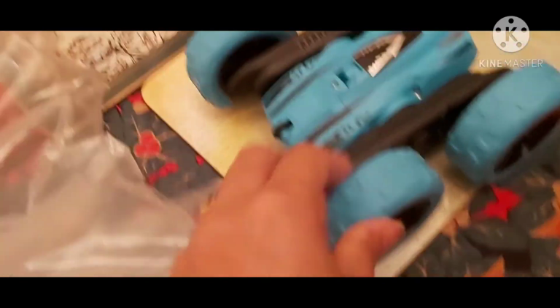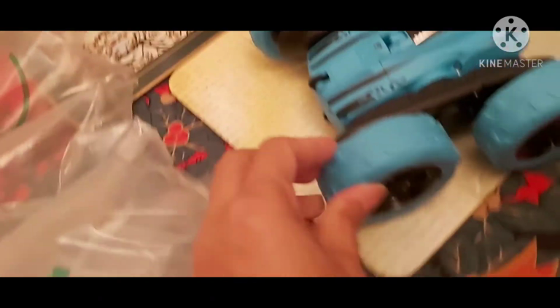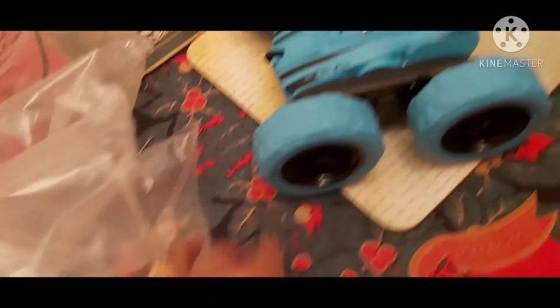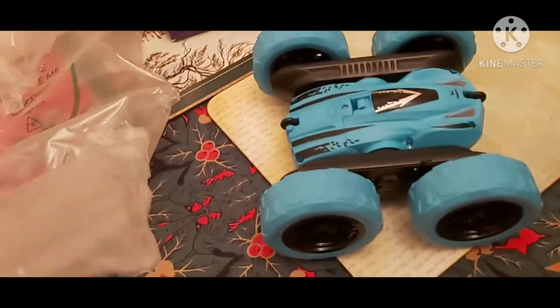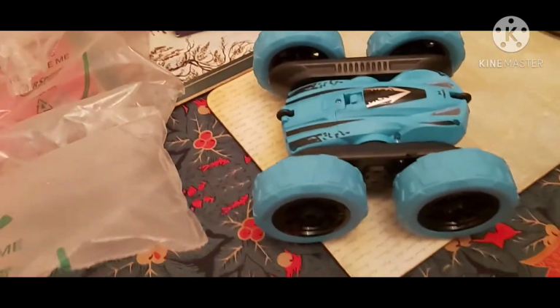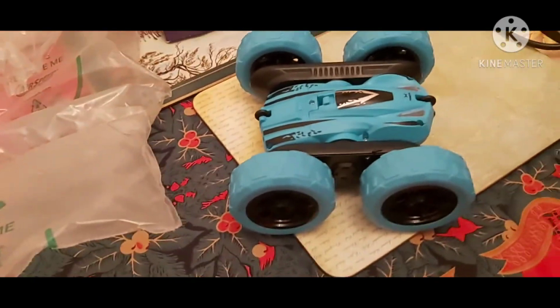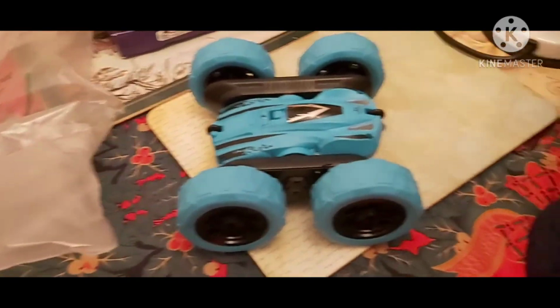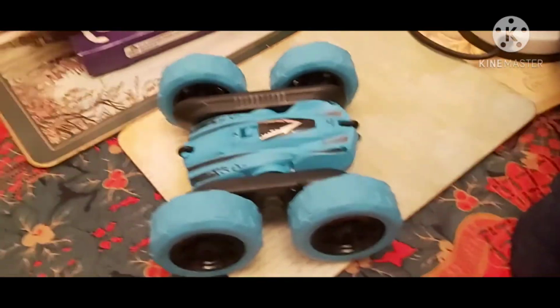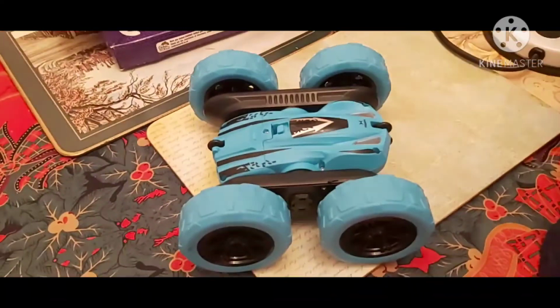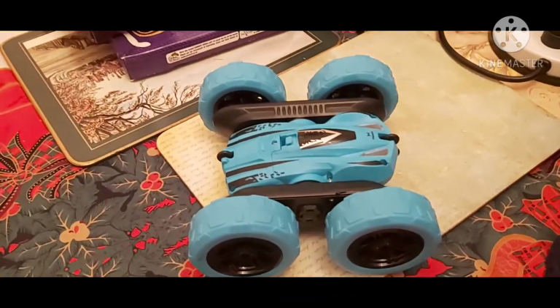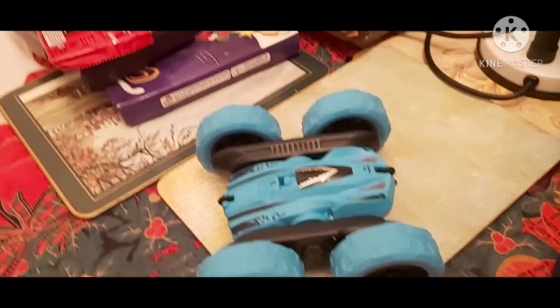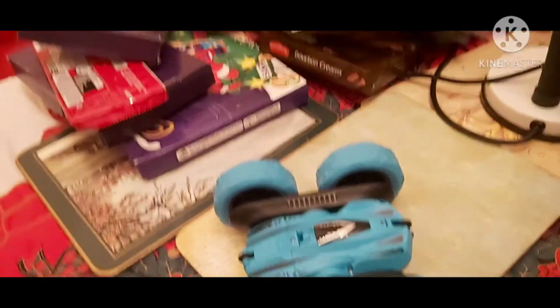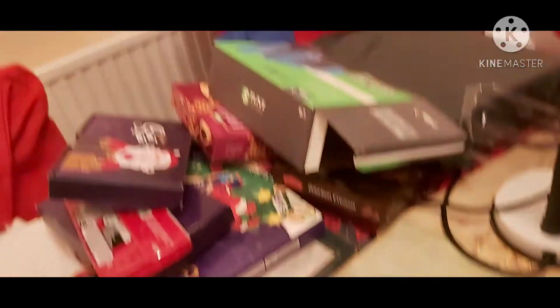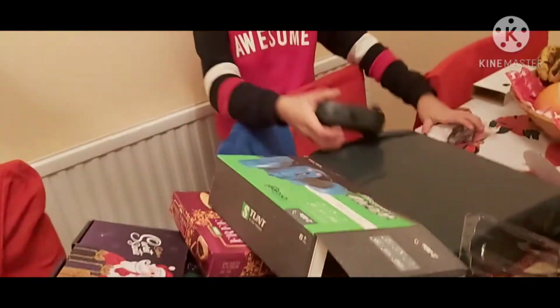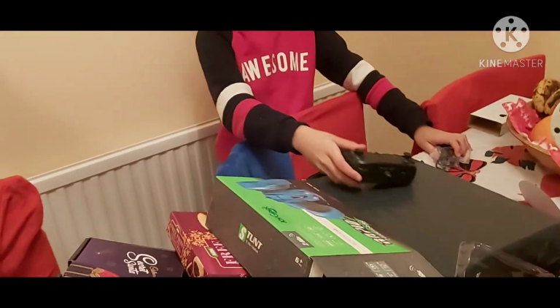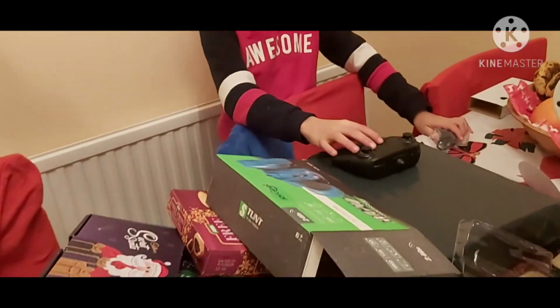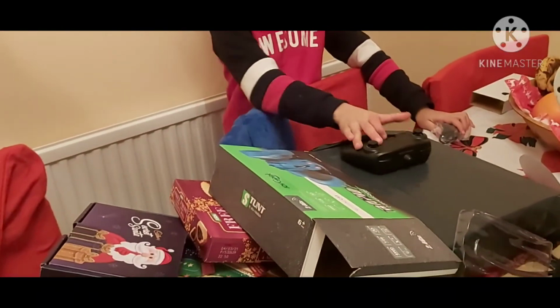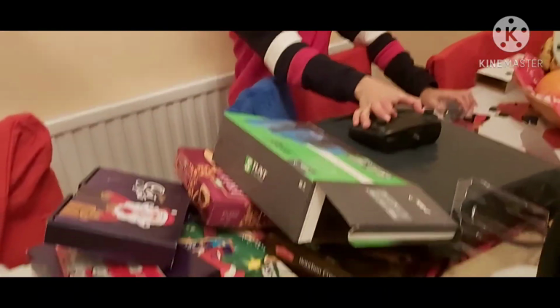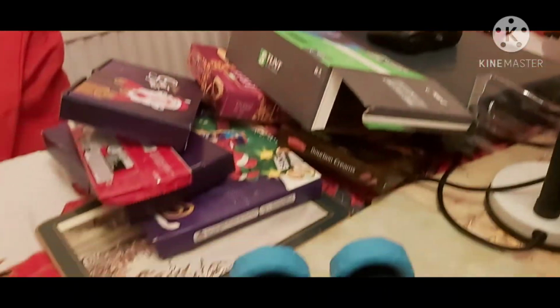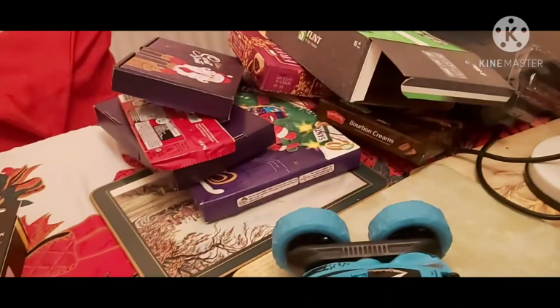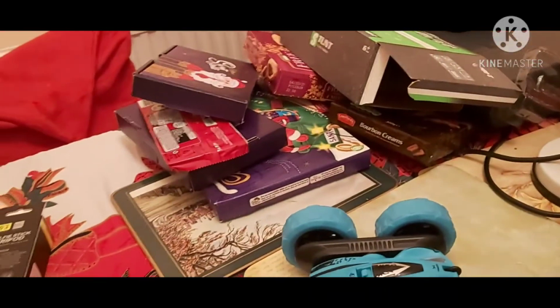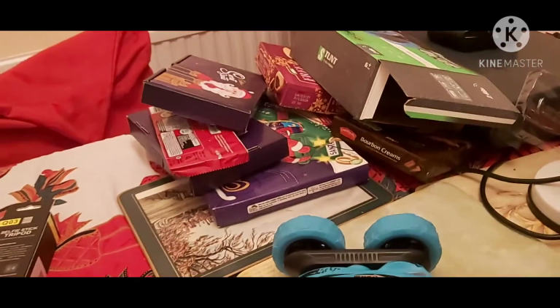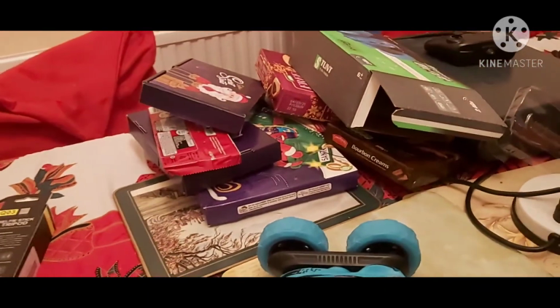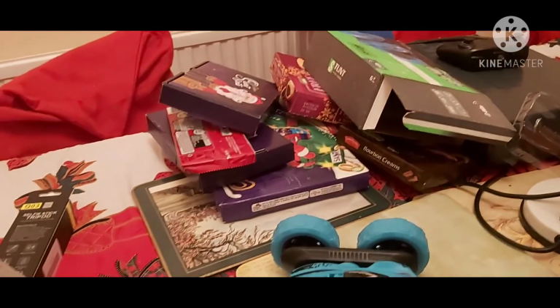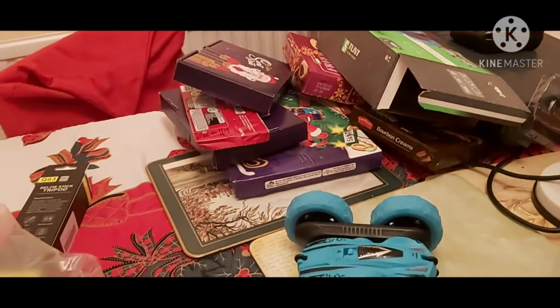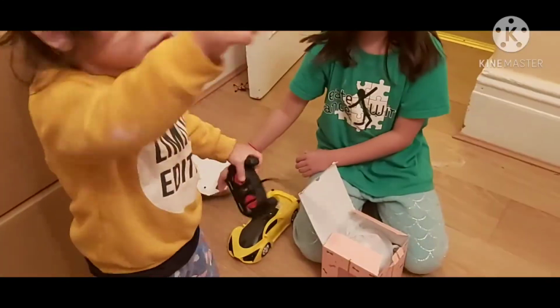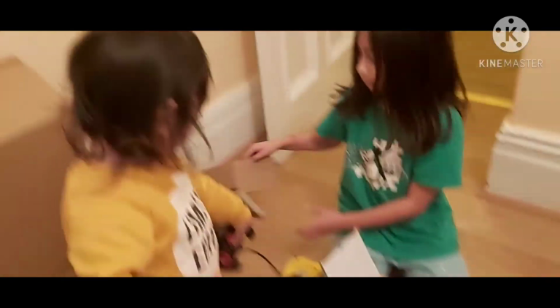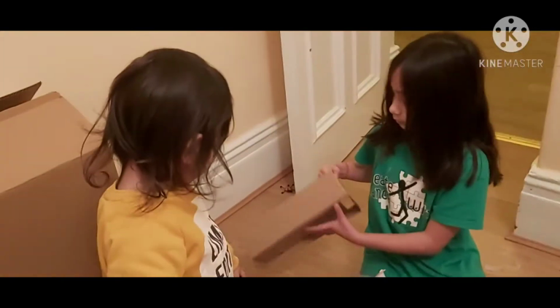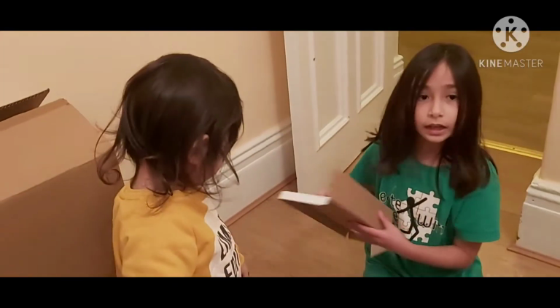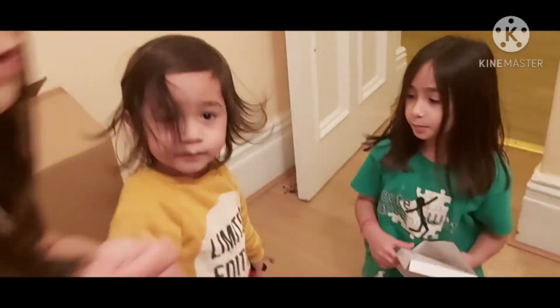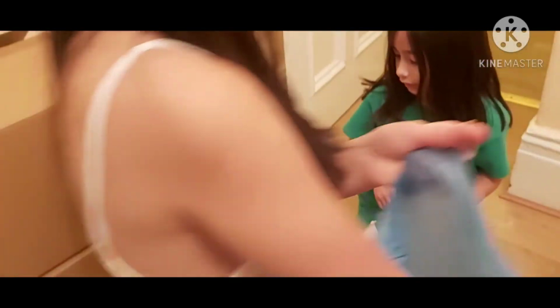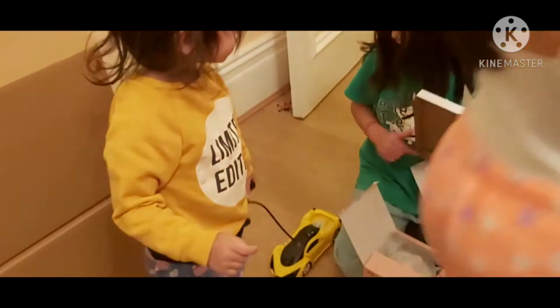This is the thing. Thank you, Uncle Dave. They have just a controller in there. You need batteries. I need batteries to open it.